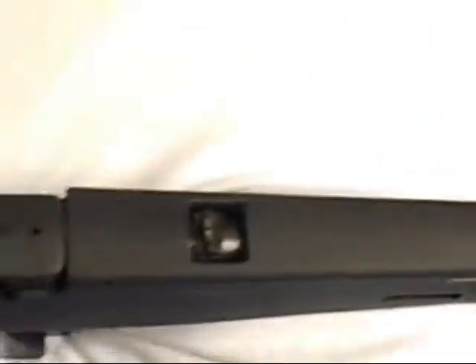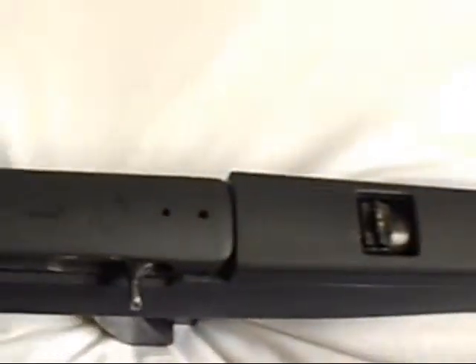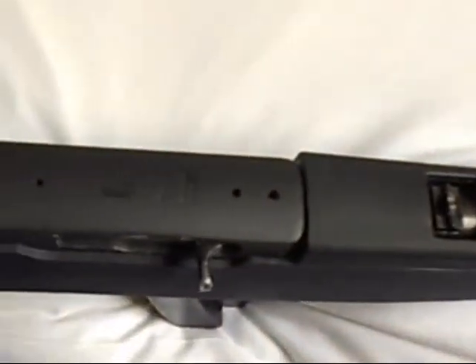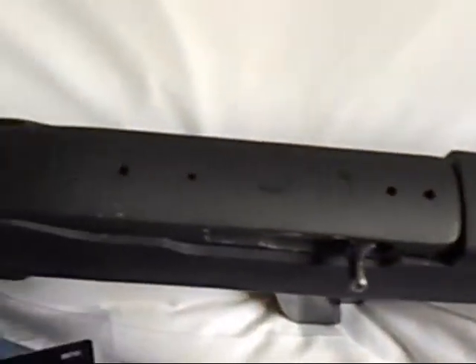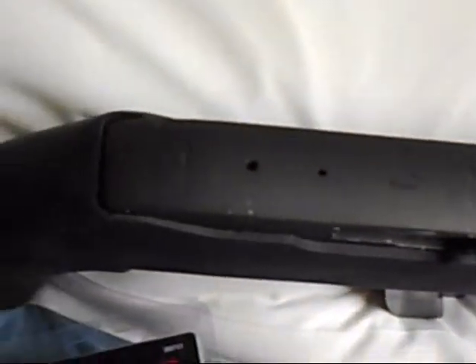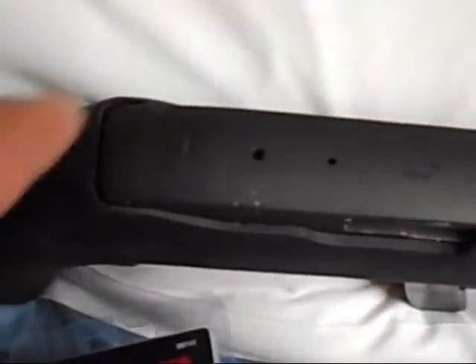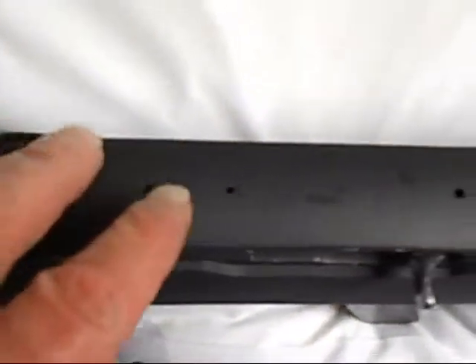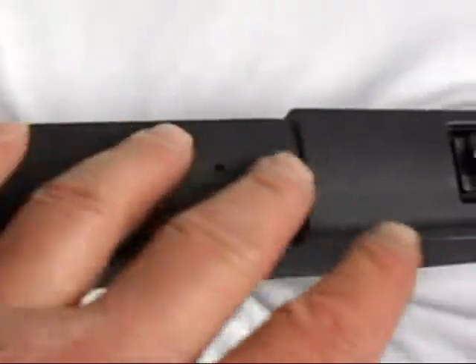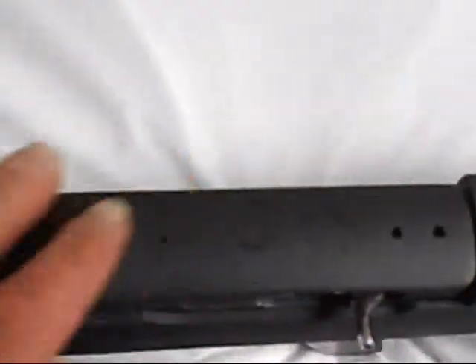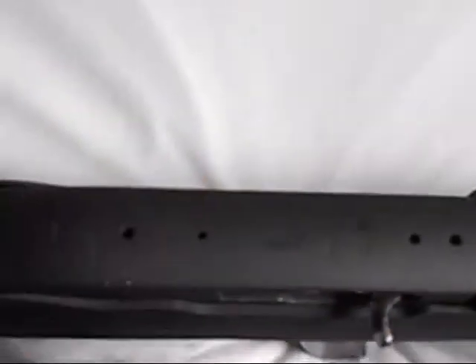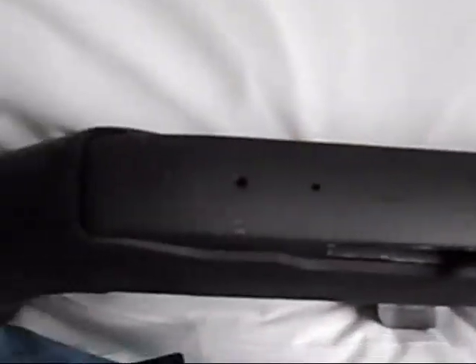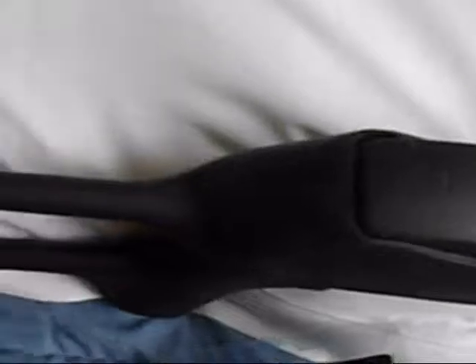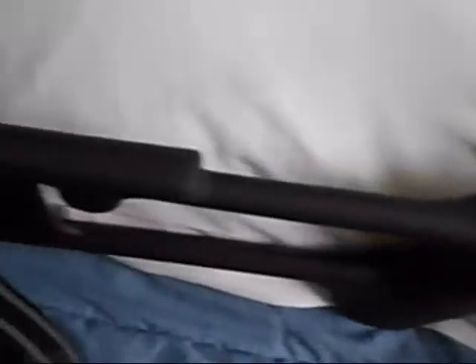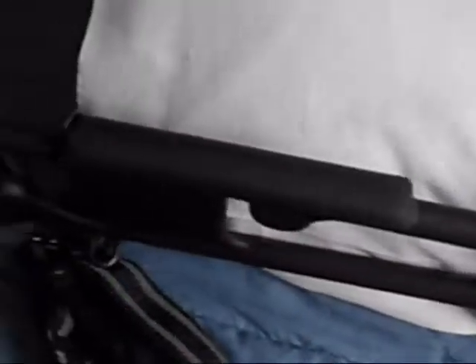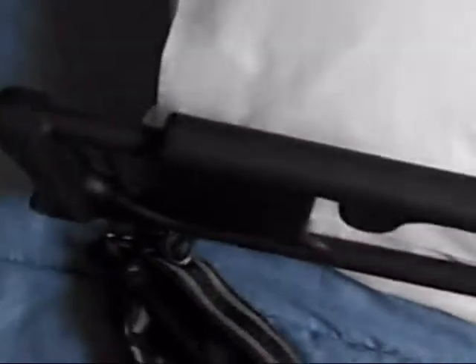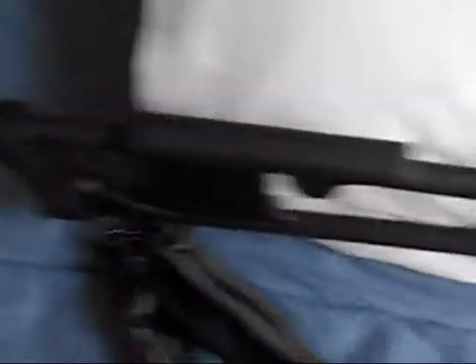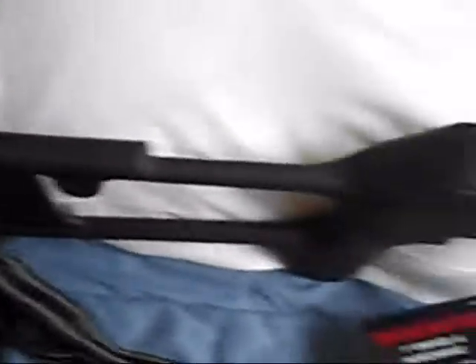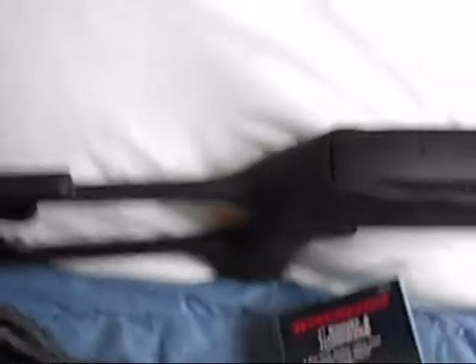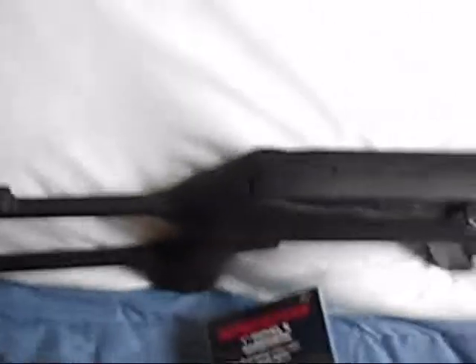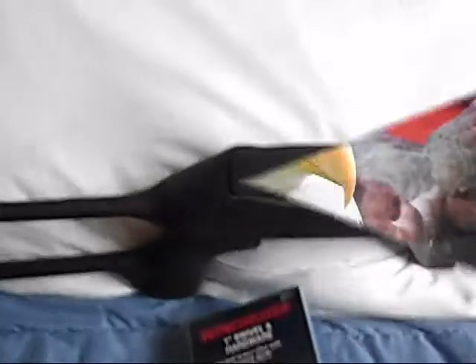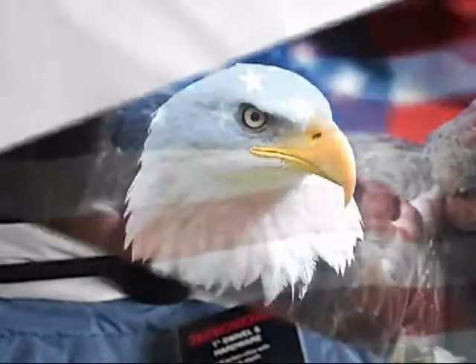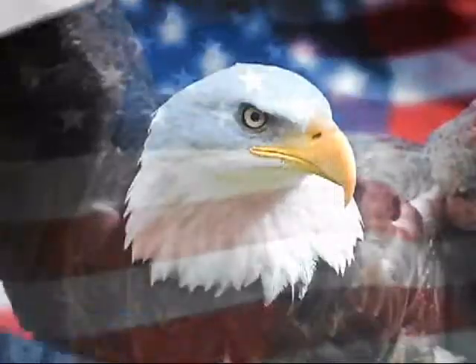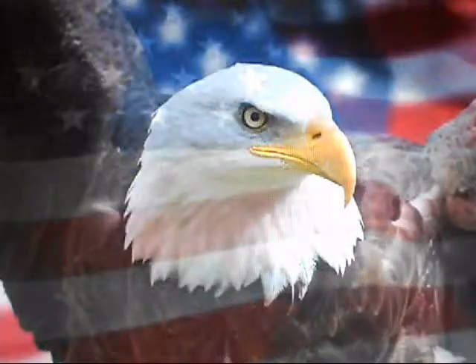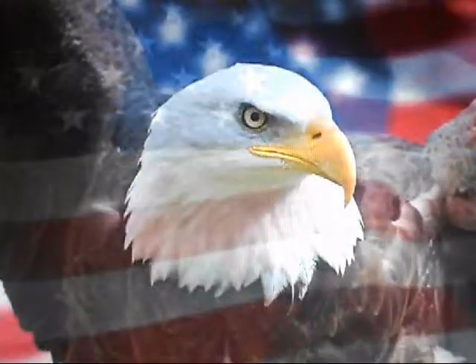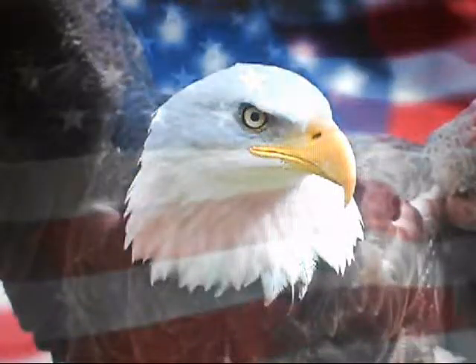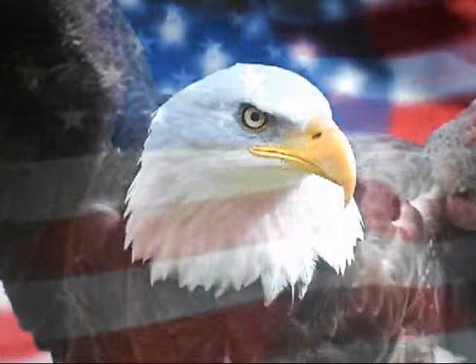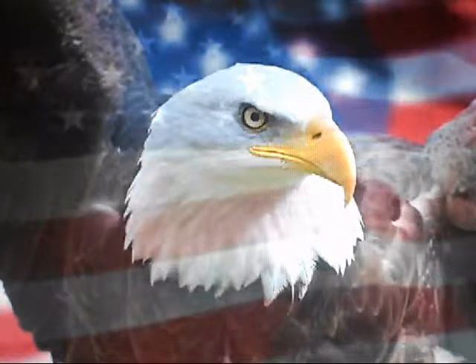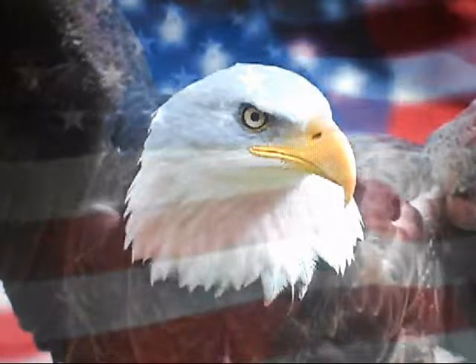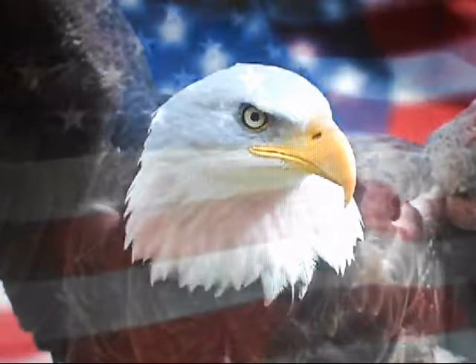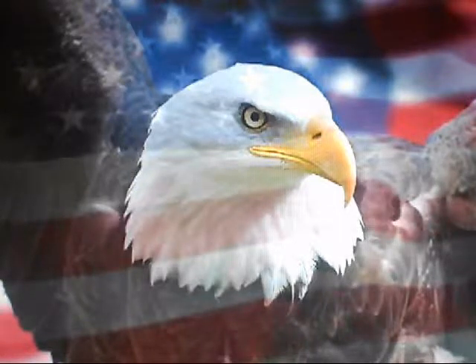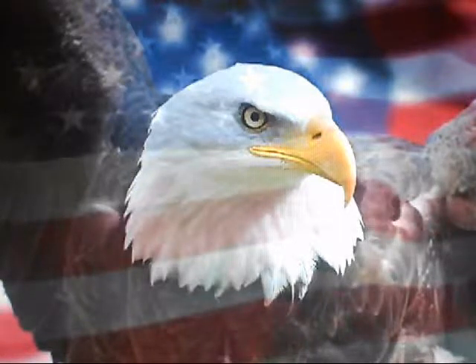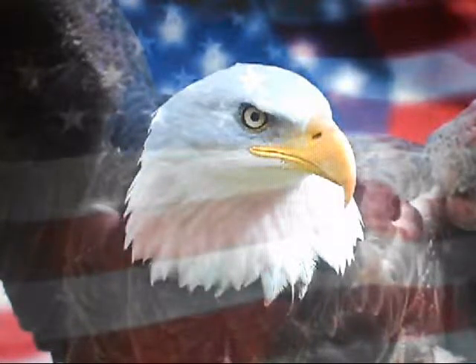I've got to get my little rail that goes on here, but other than that it's cool. This is Video Free America One. Thanks for watching and God bless.